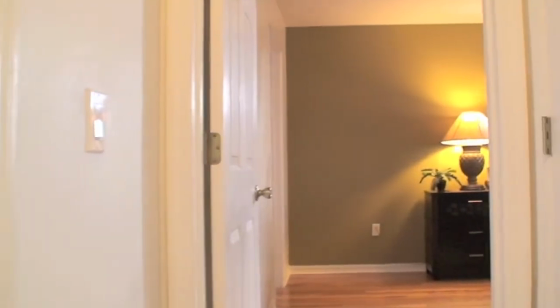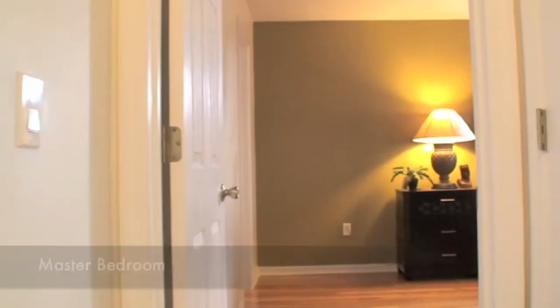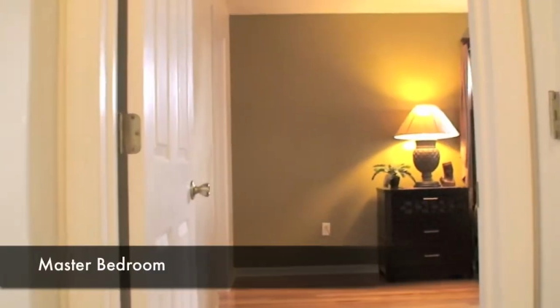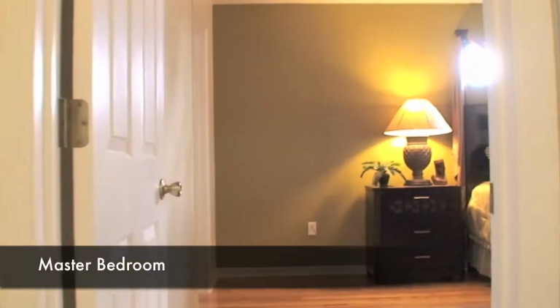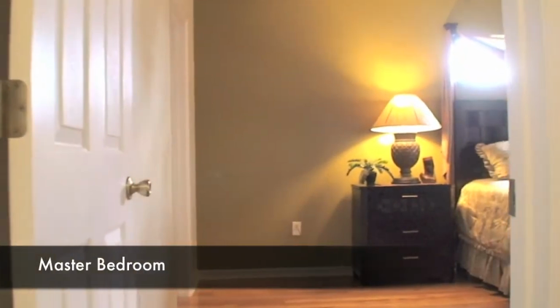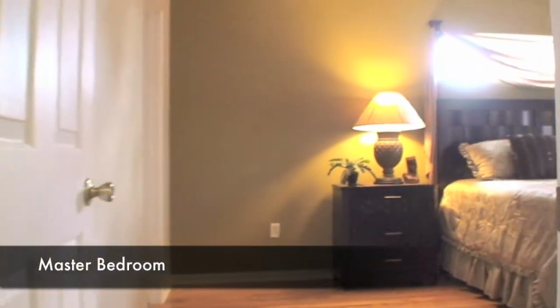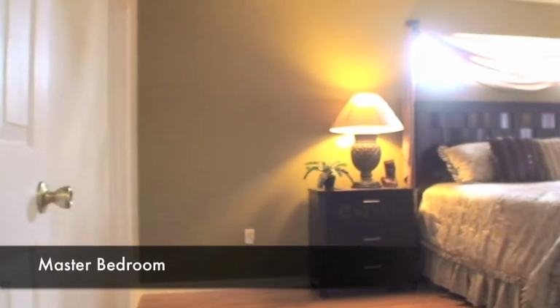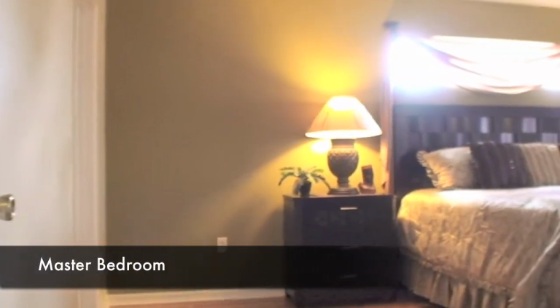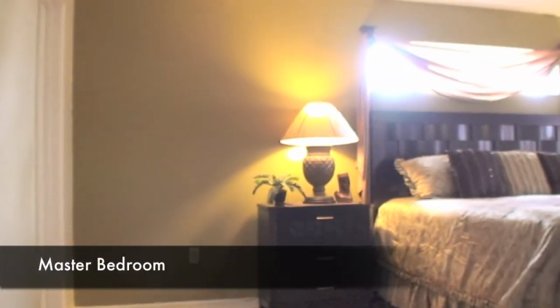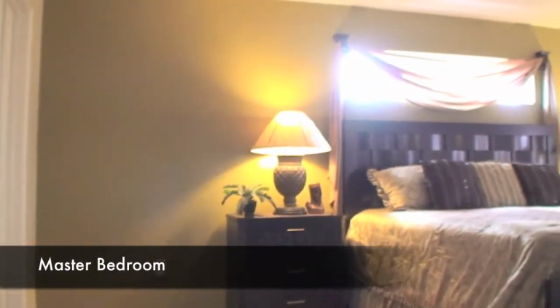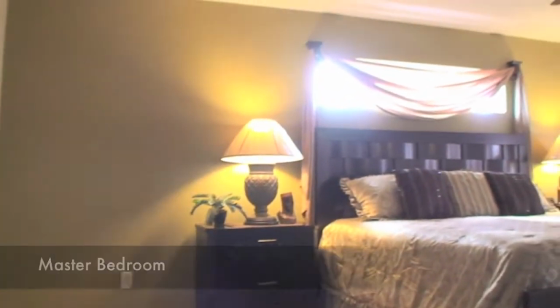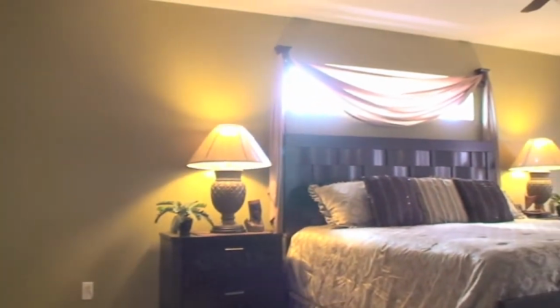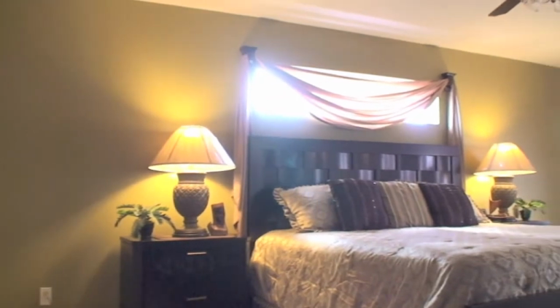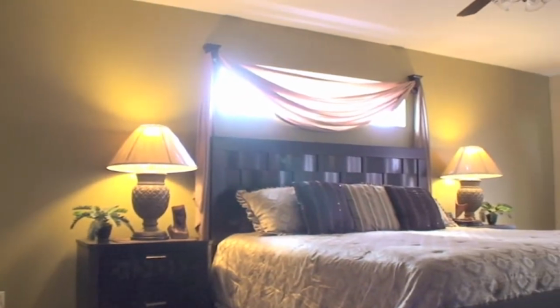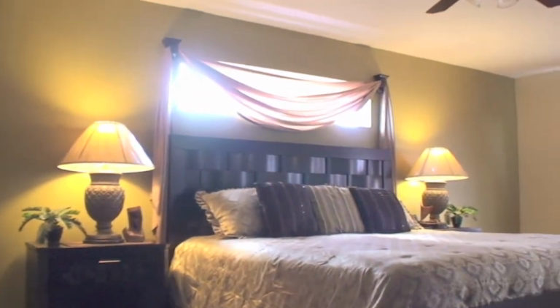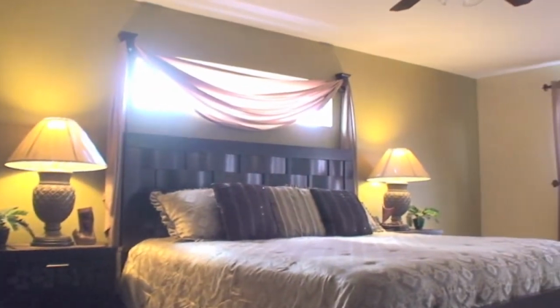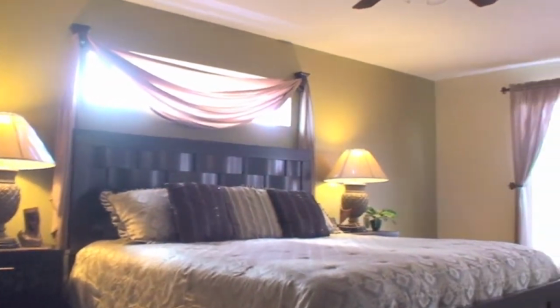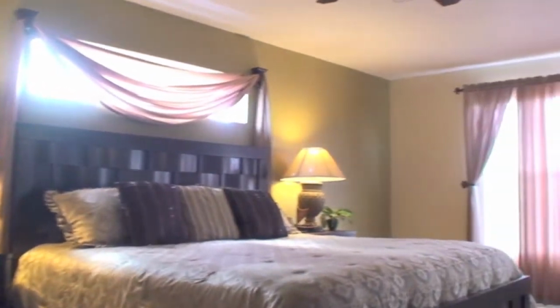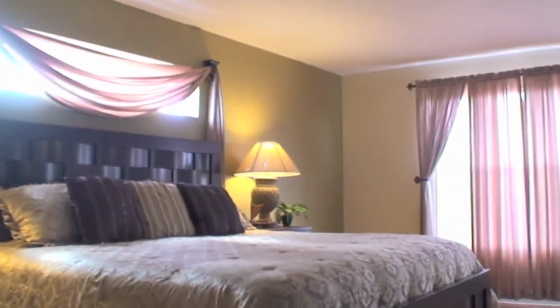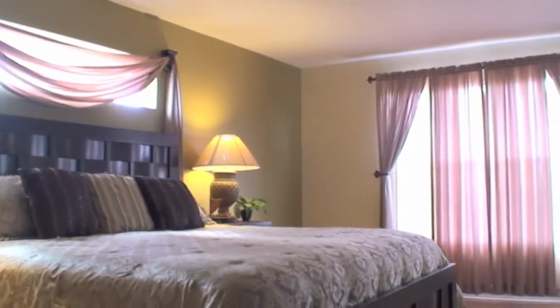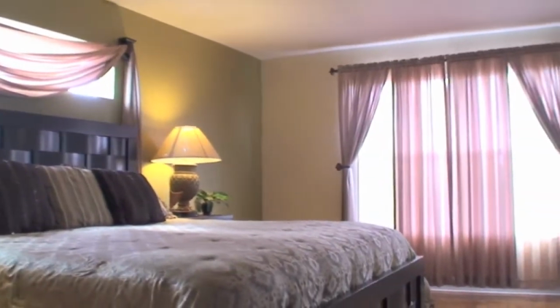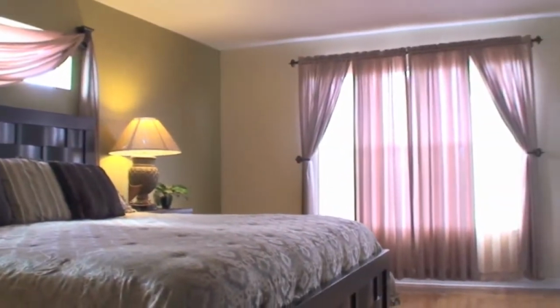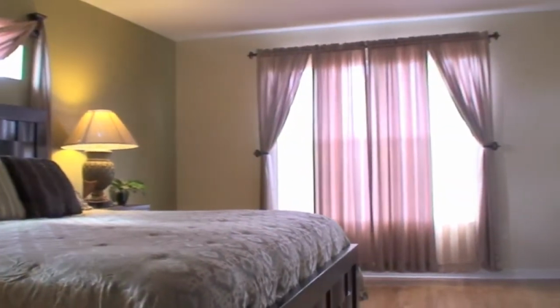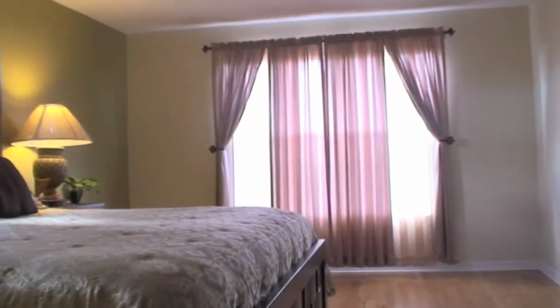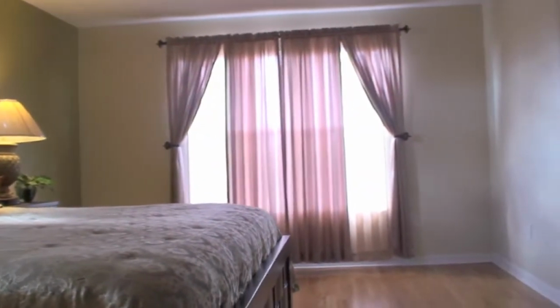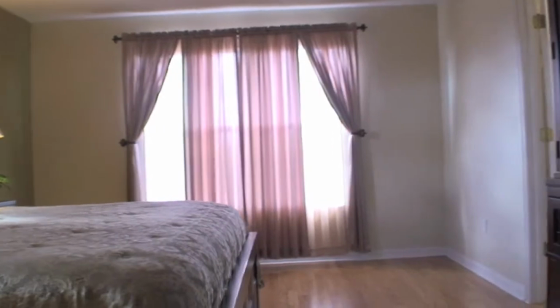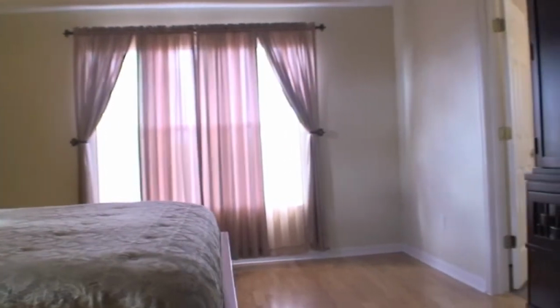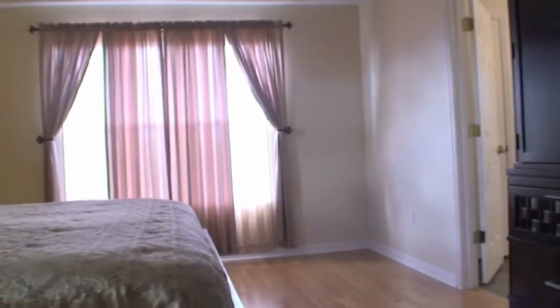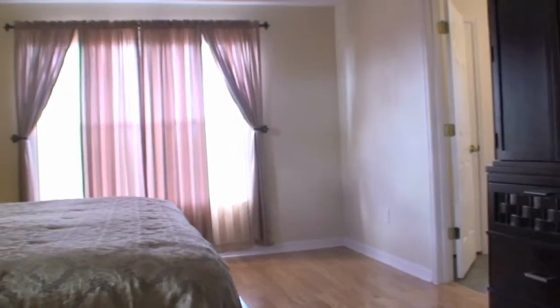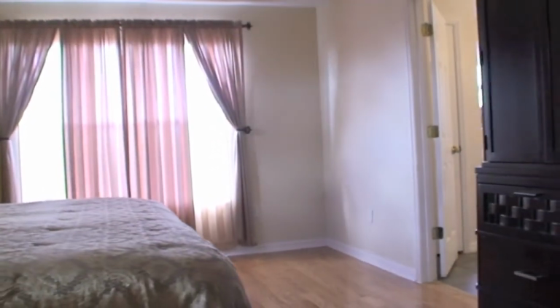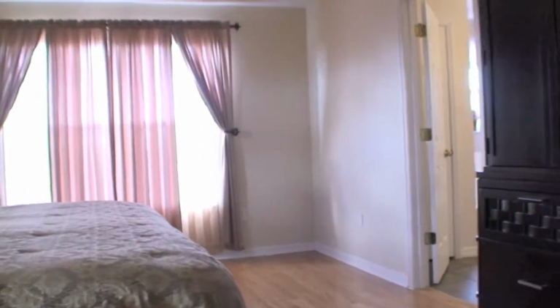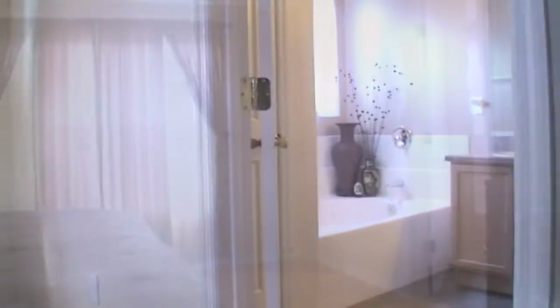Now let's go into the master bedroom and take a look. Solid oak flooring in here as well, crown molding, a beautiful fan — very light, airy, and very large.